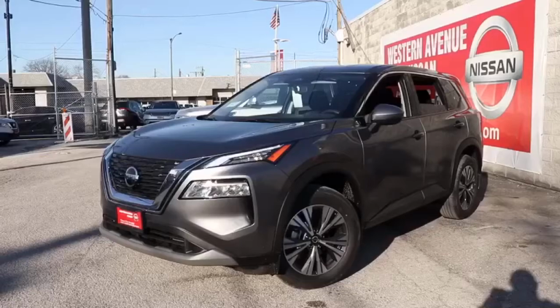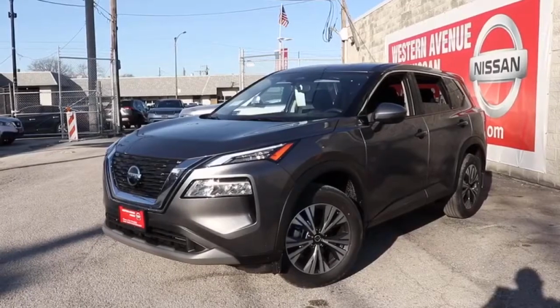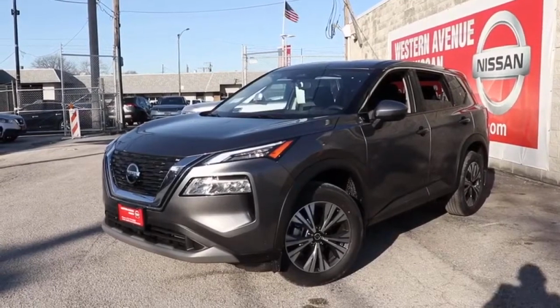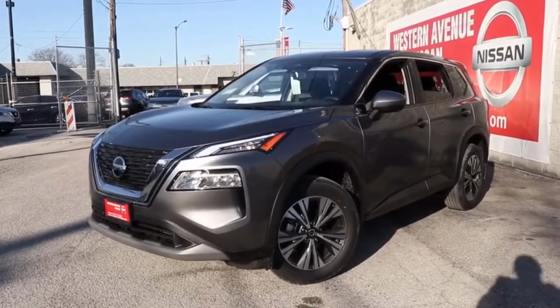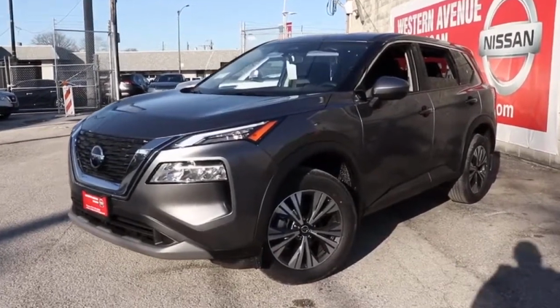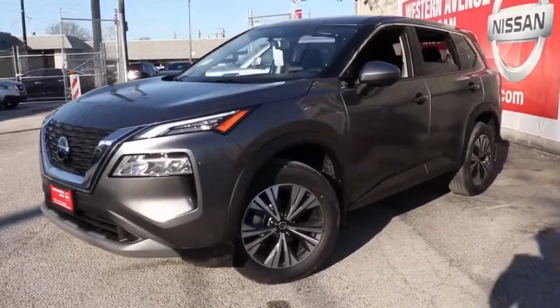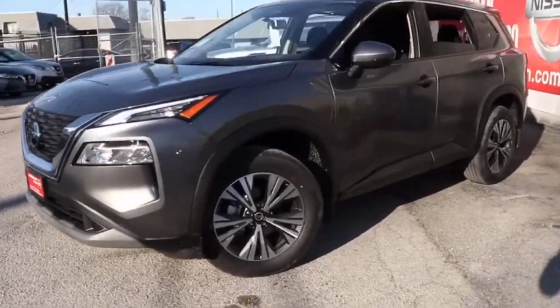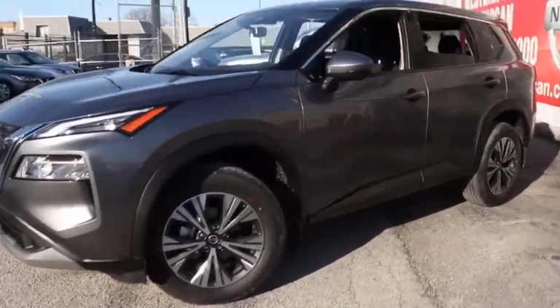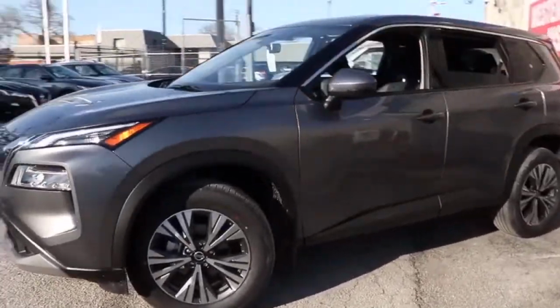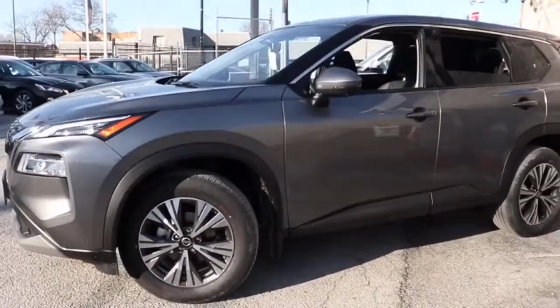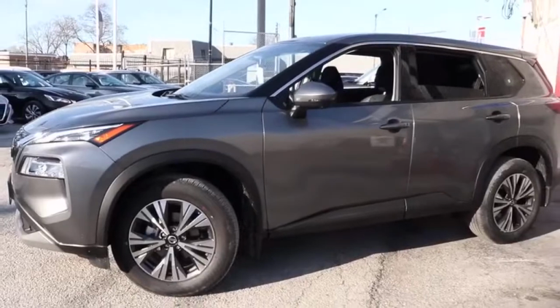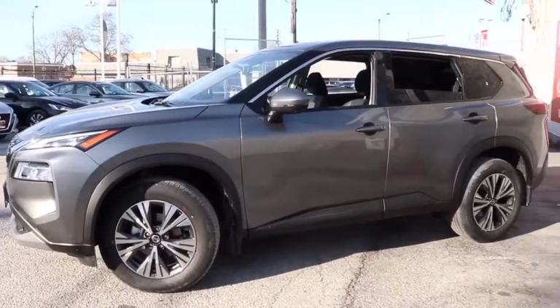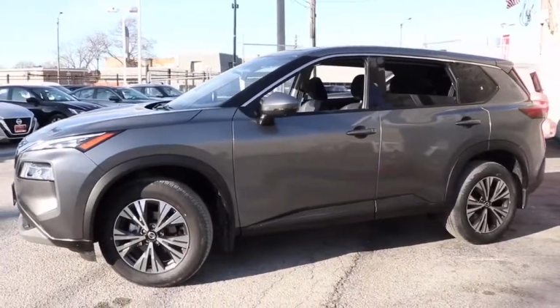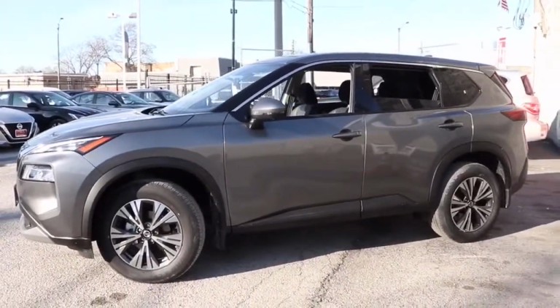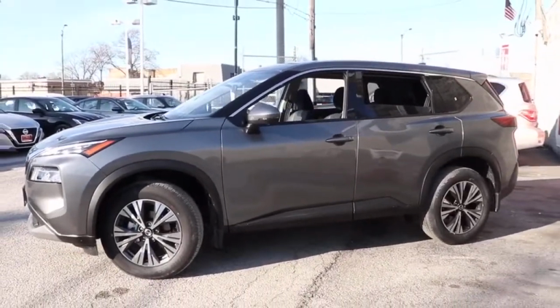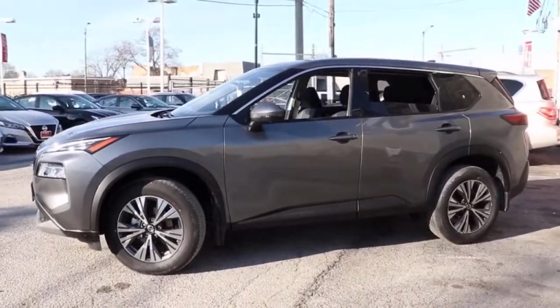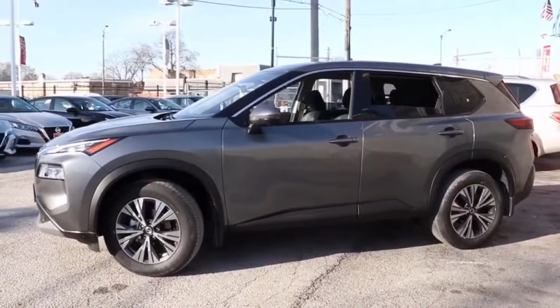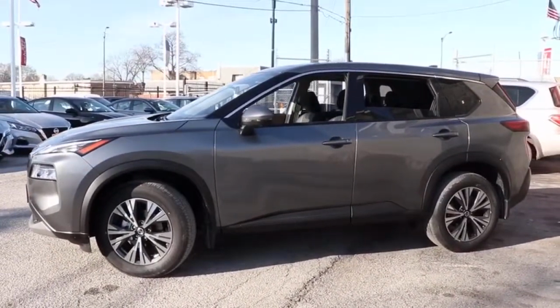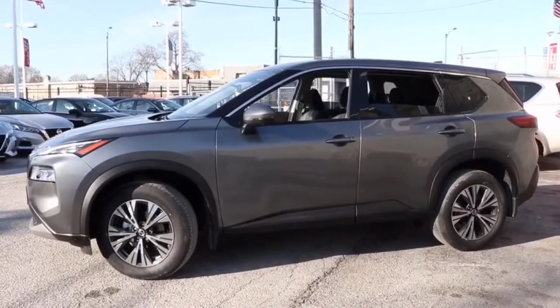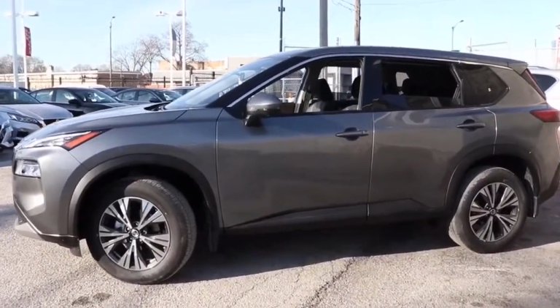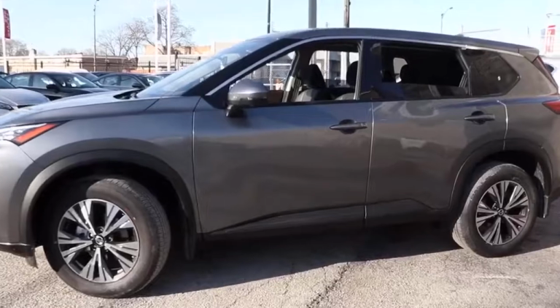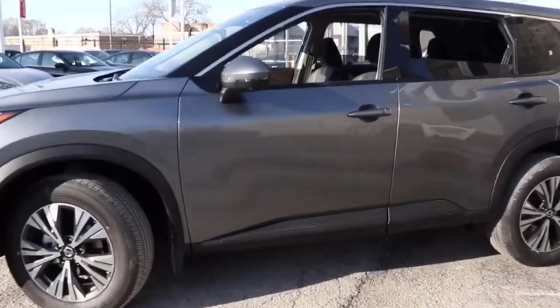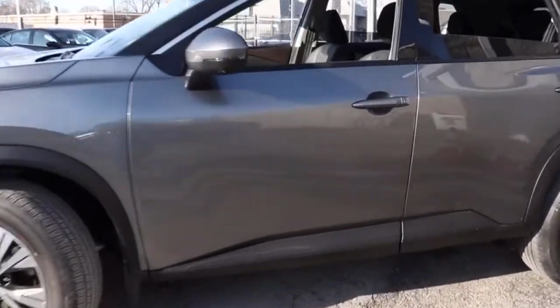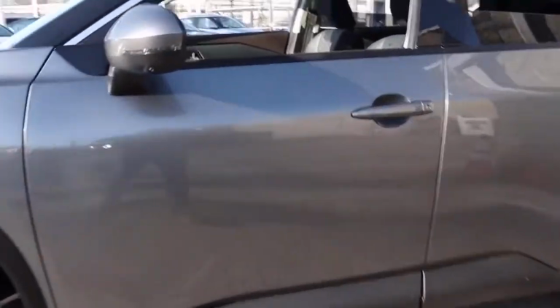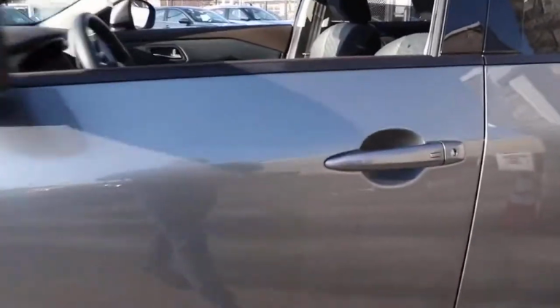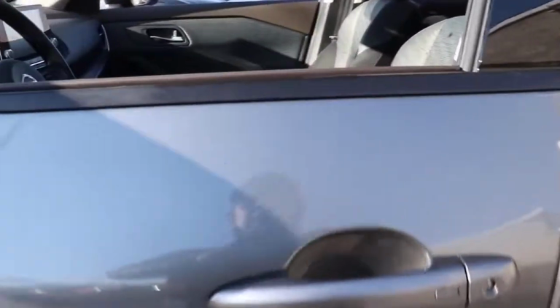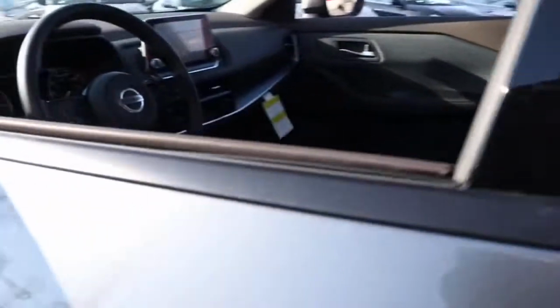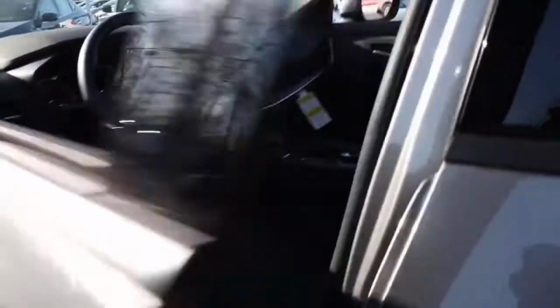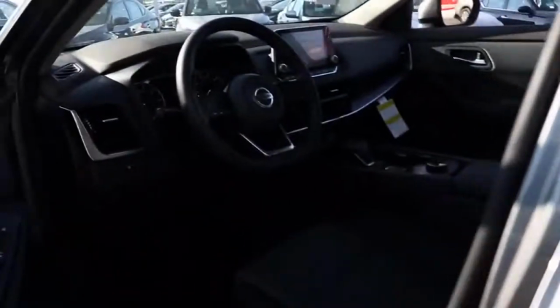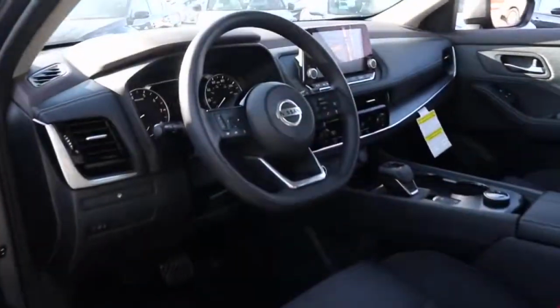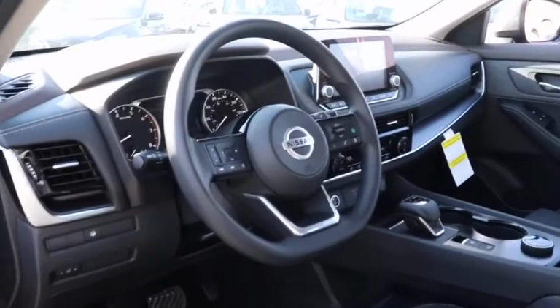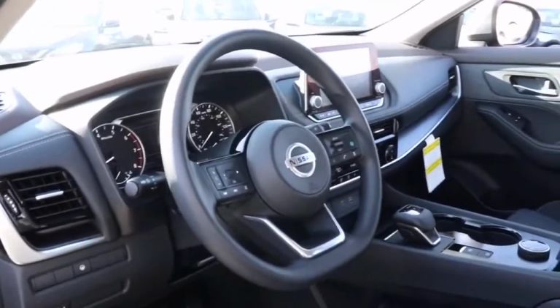Look no further than the 2021 Nissan Rogue. Start planning your family road trips in this comfortable, well-equipped Rogue. This clever crossover offers plenty of space and thoughtful creature comforts to keep your crew relaxed and eager for adventure.